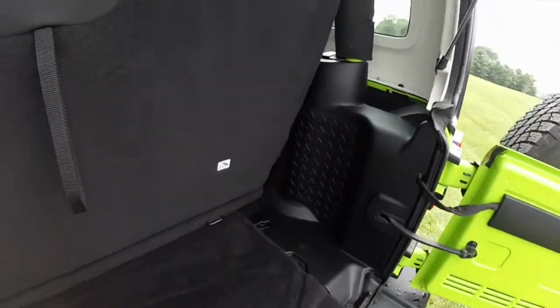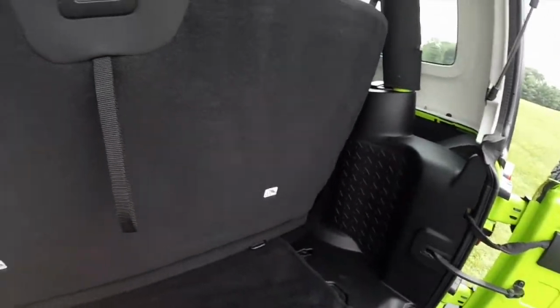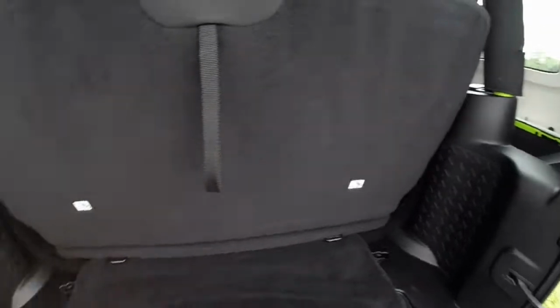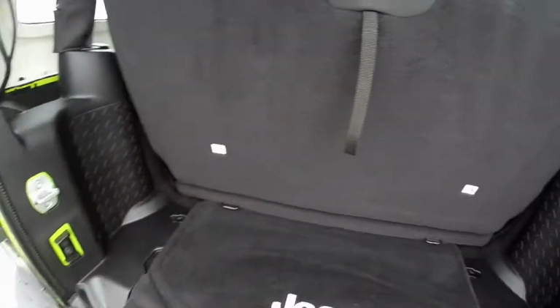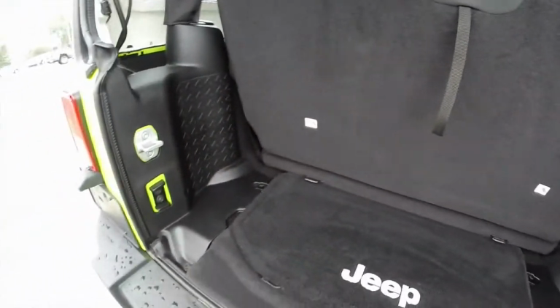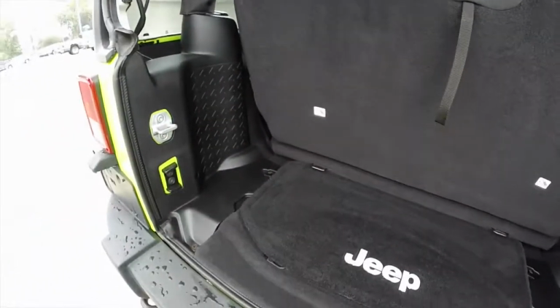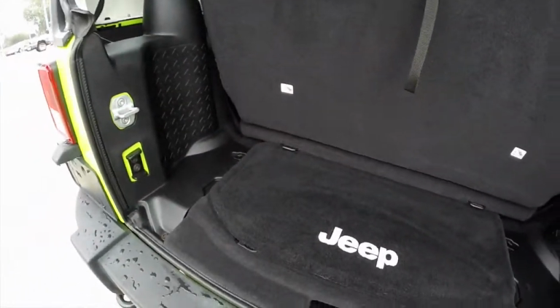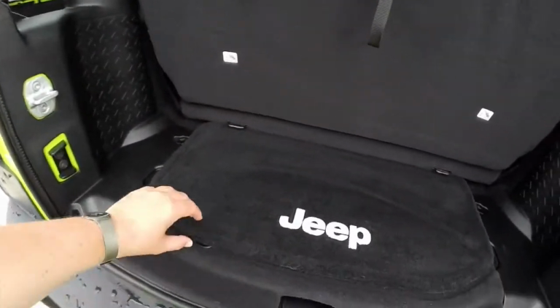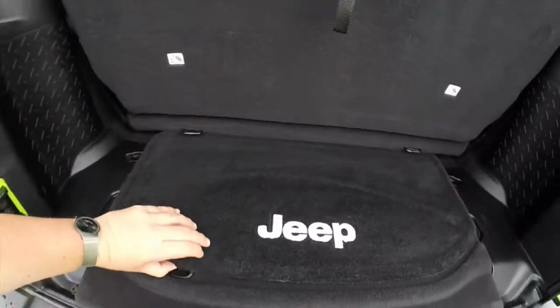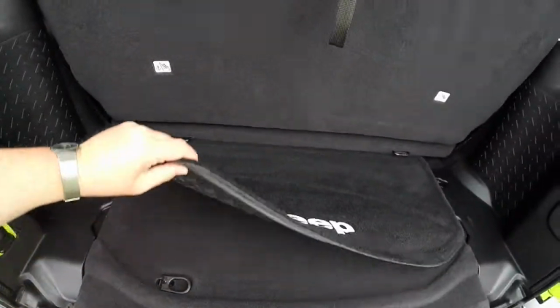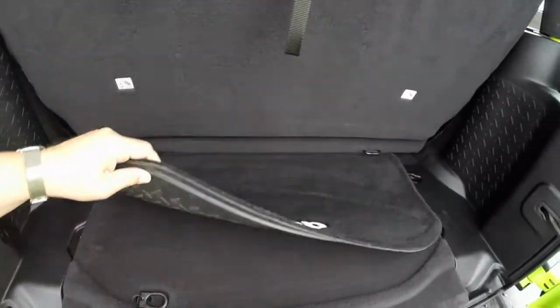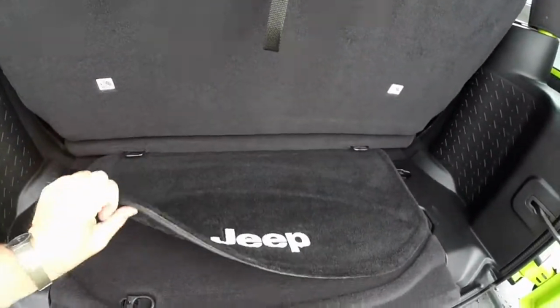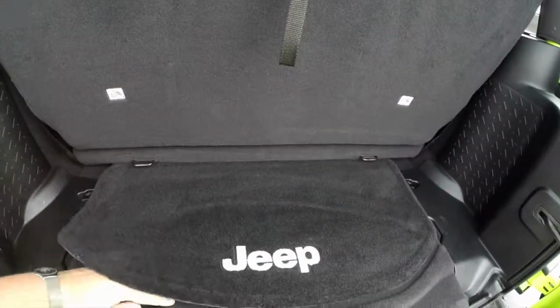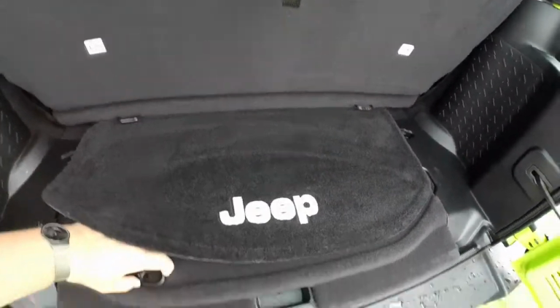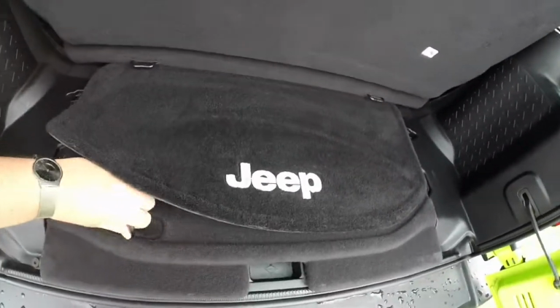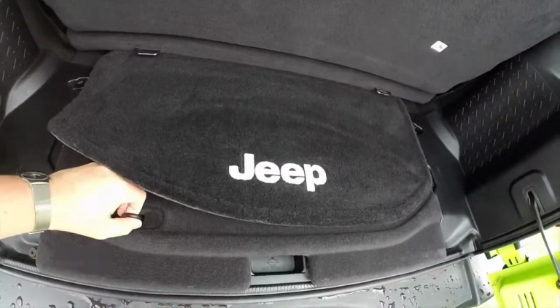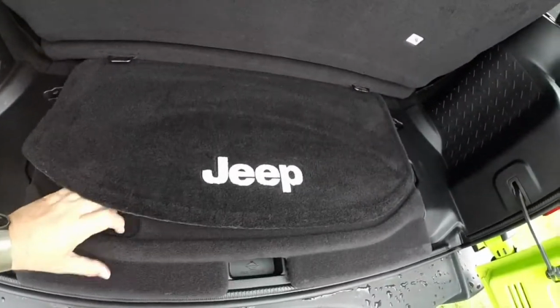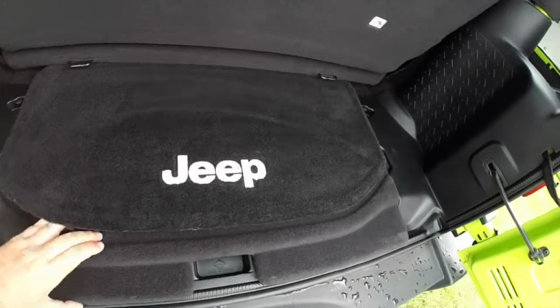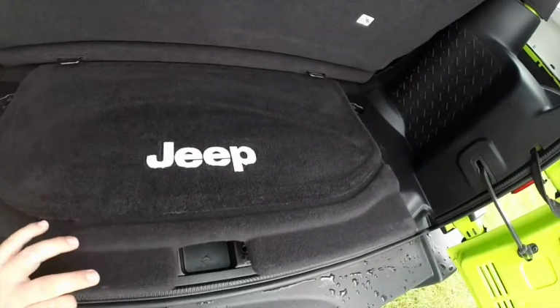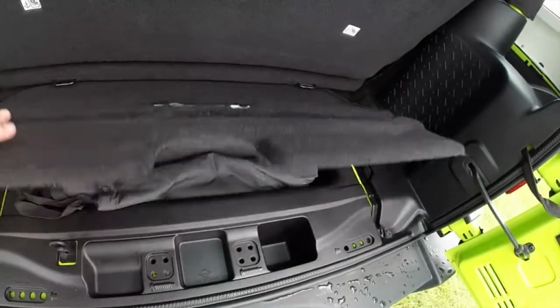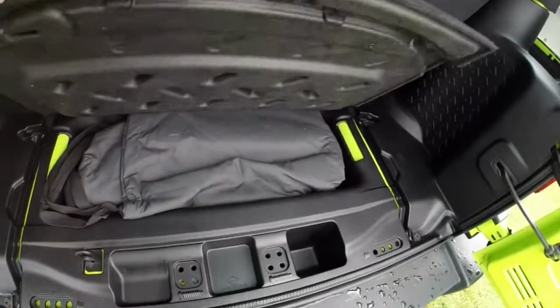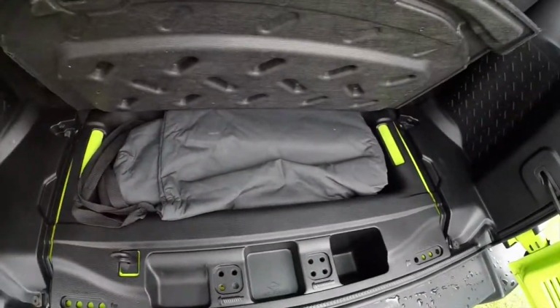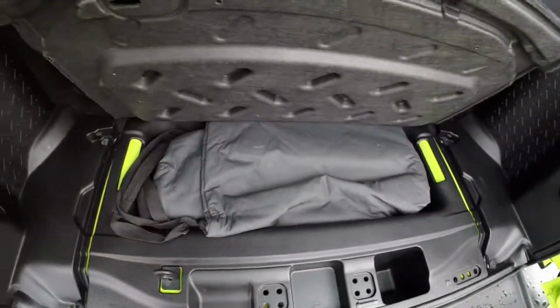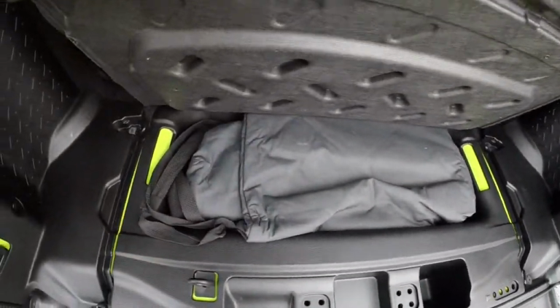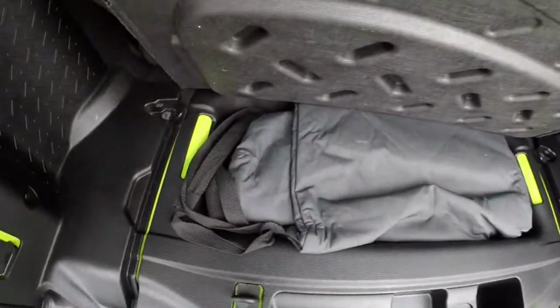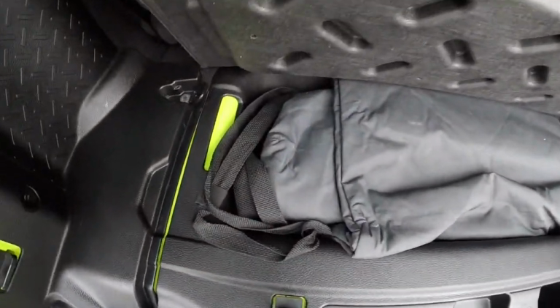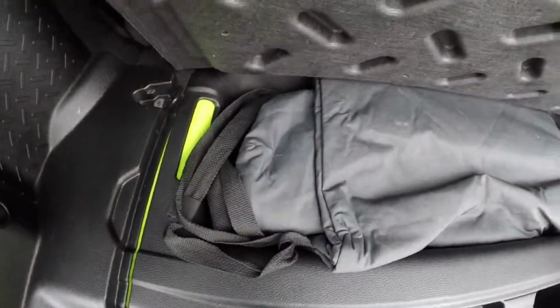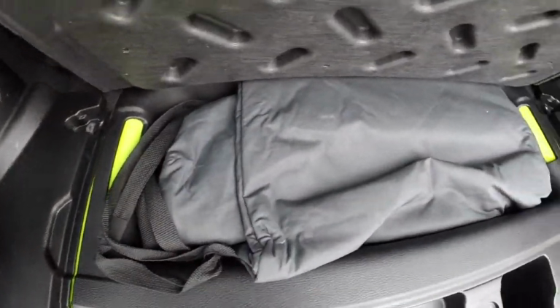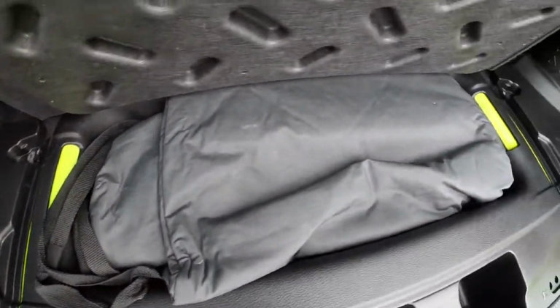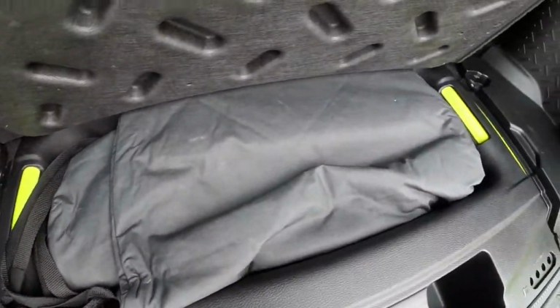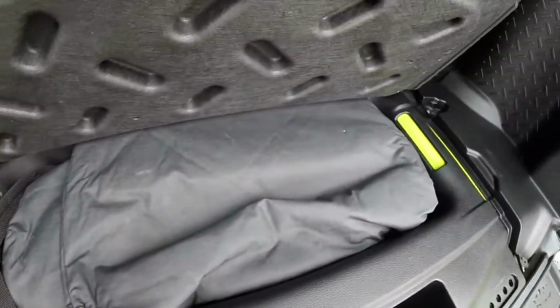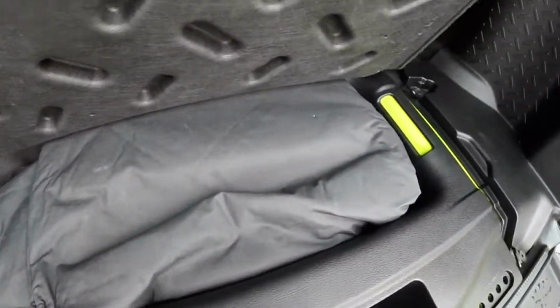Just taking a quick look at the rear cargo area. You have your freedom storage panels and bags here.